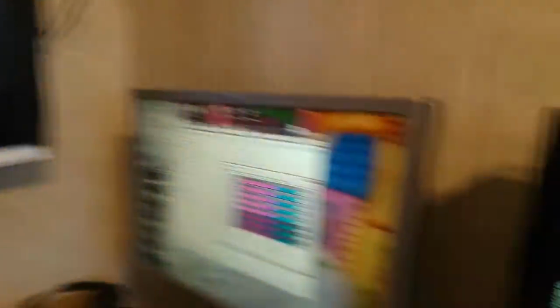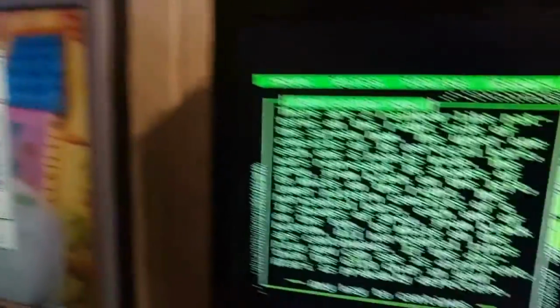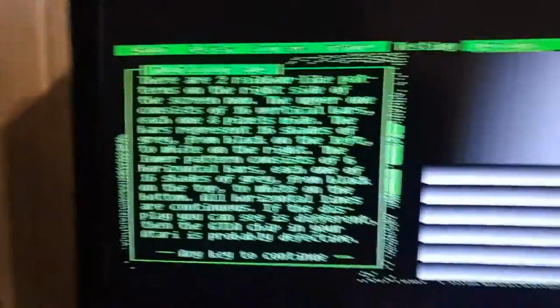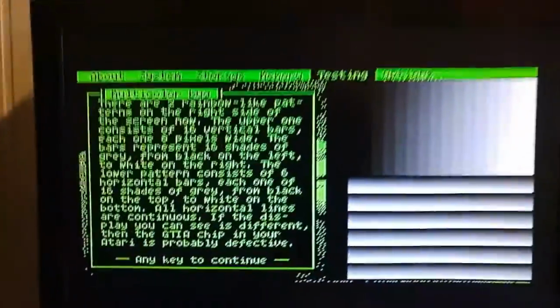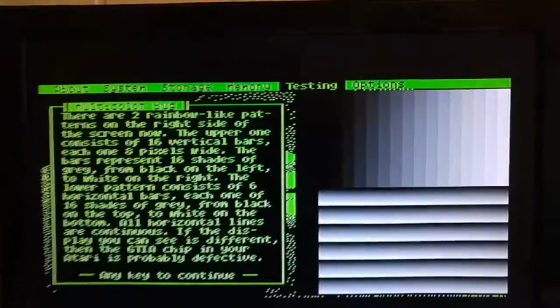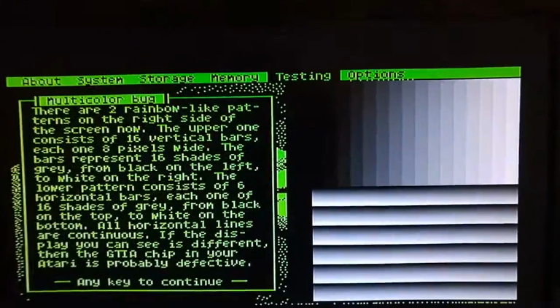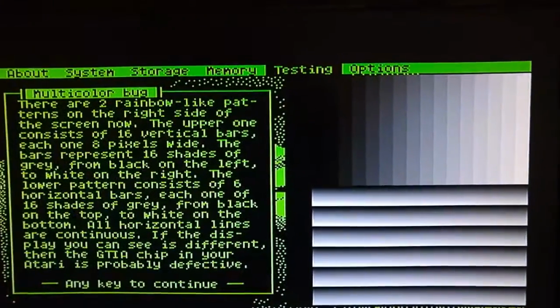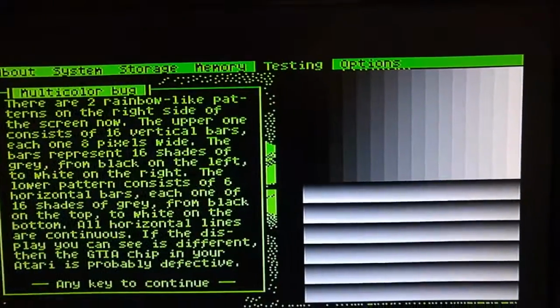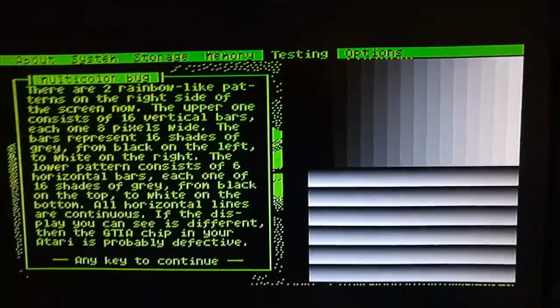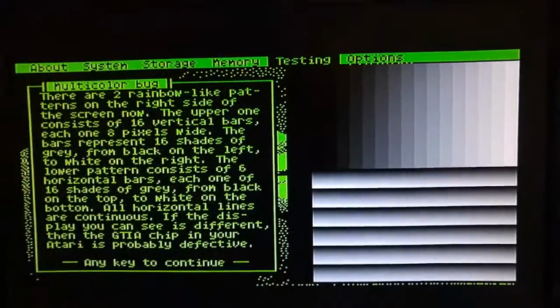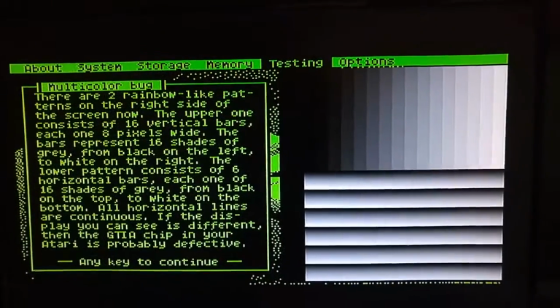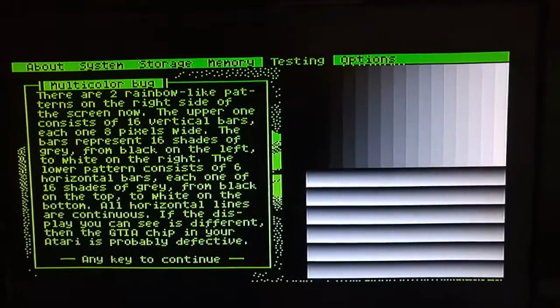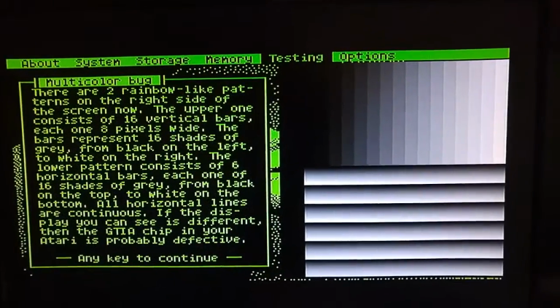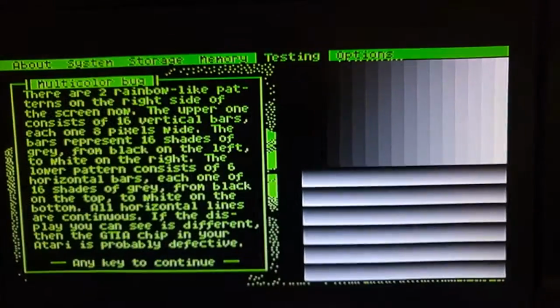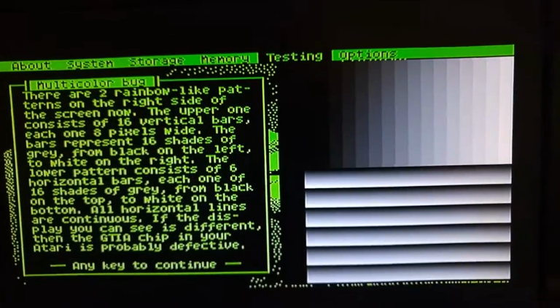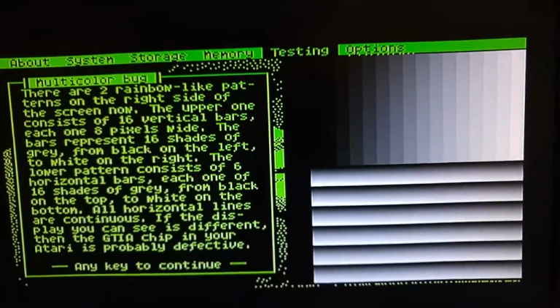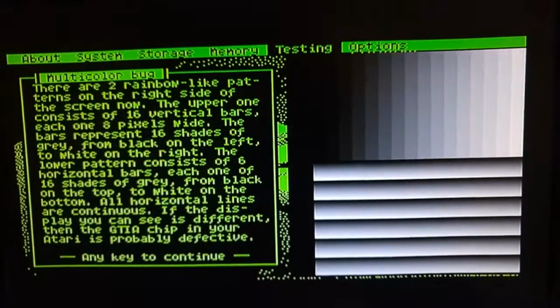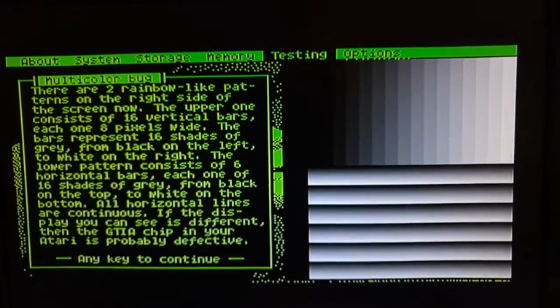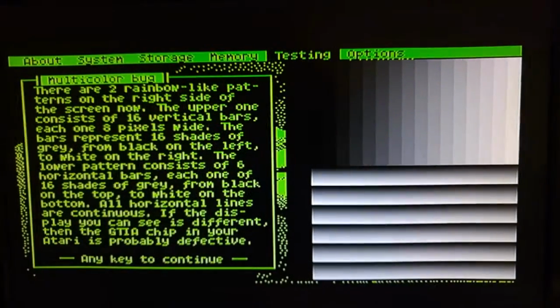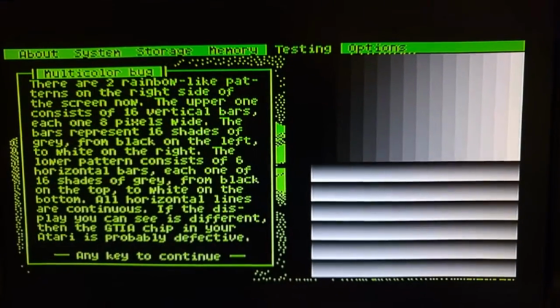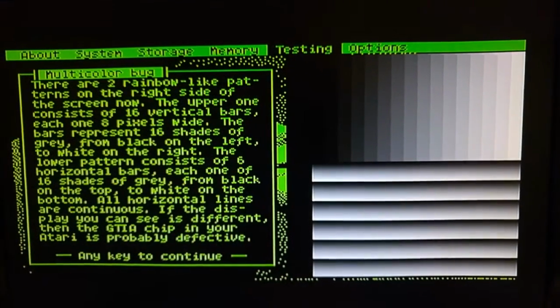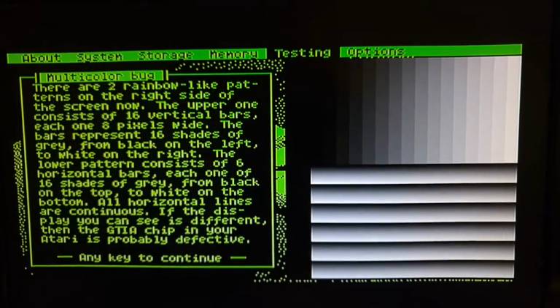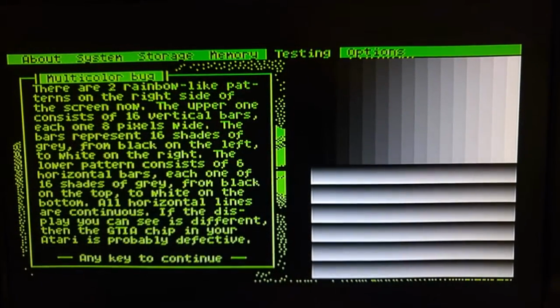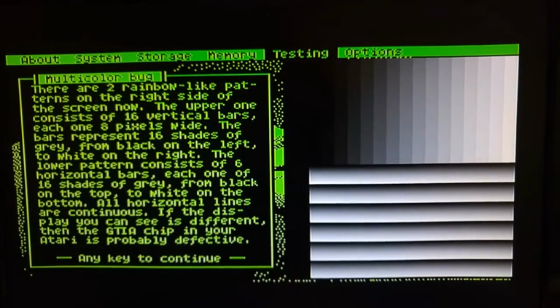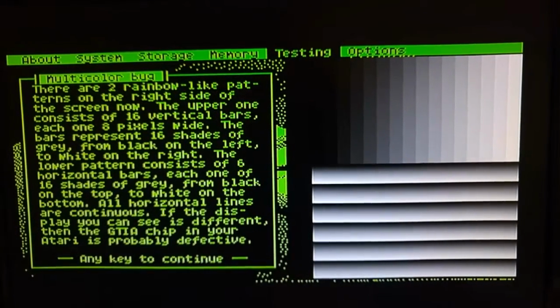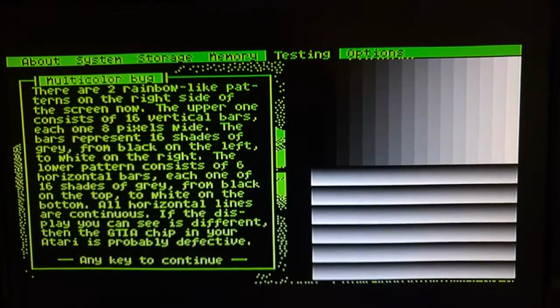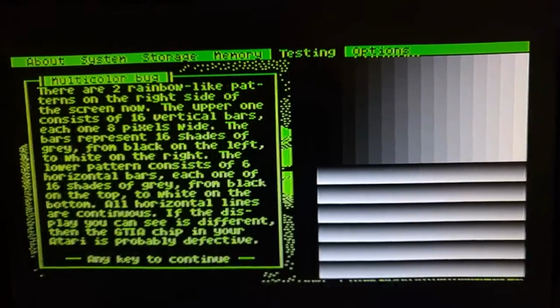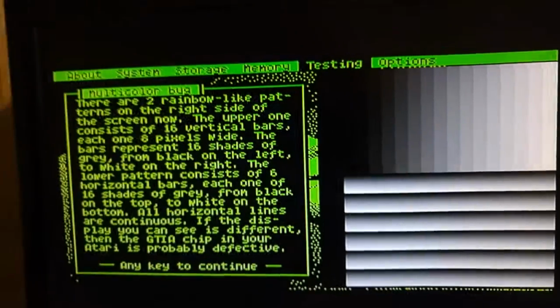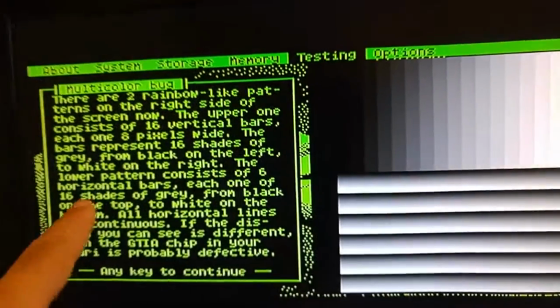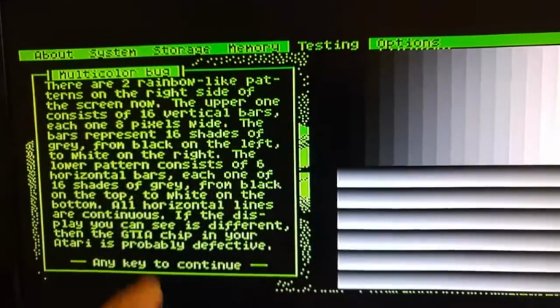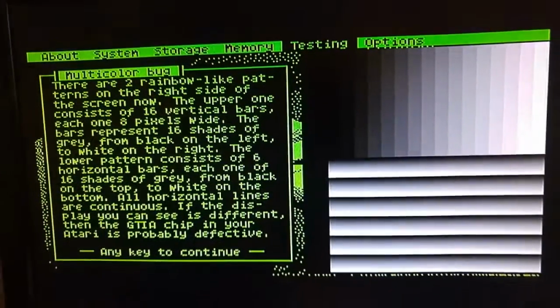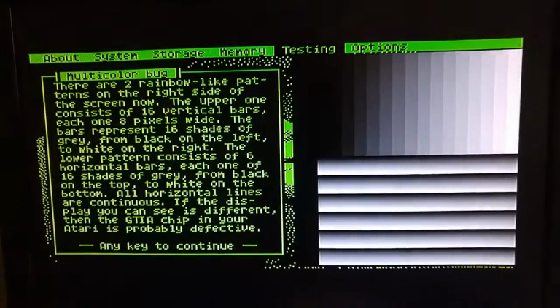And this is the video output from the GTIA adapter. You can see also that in high res, you have additional color that you can control.